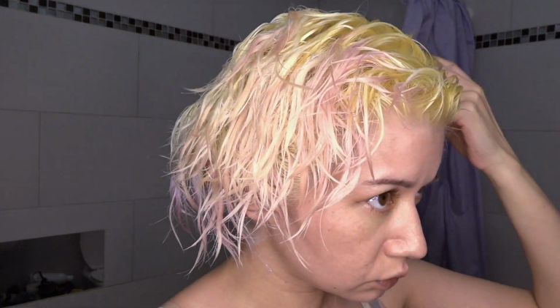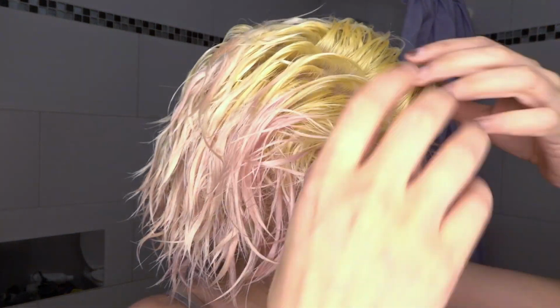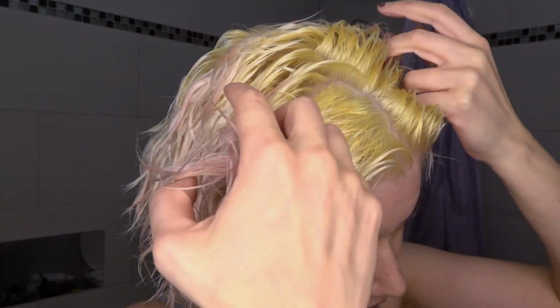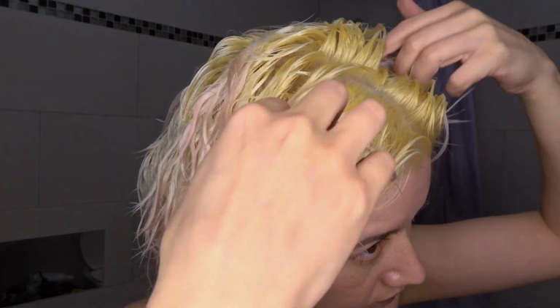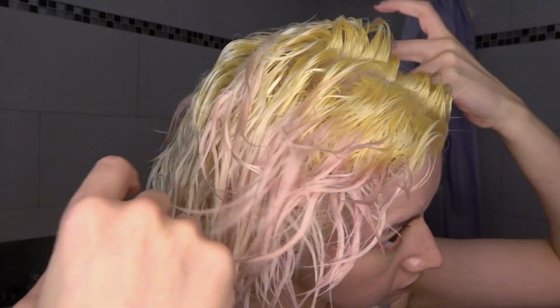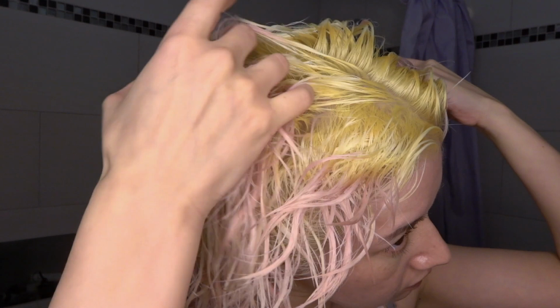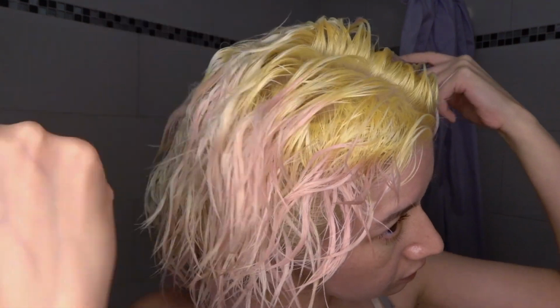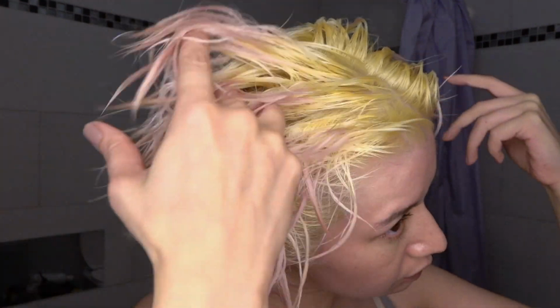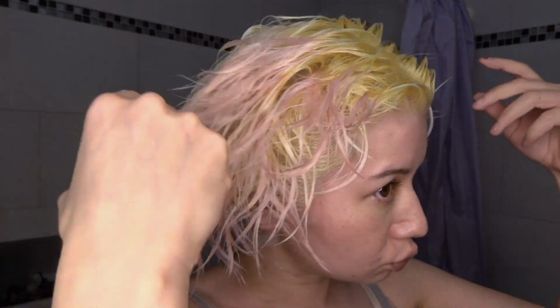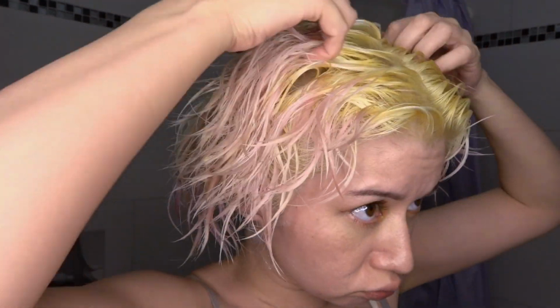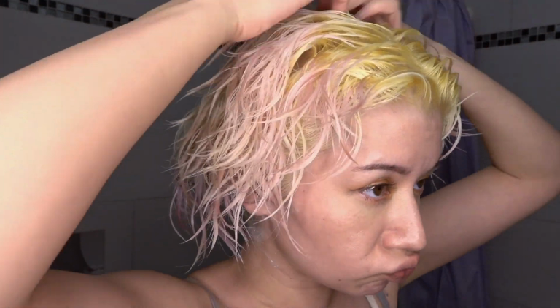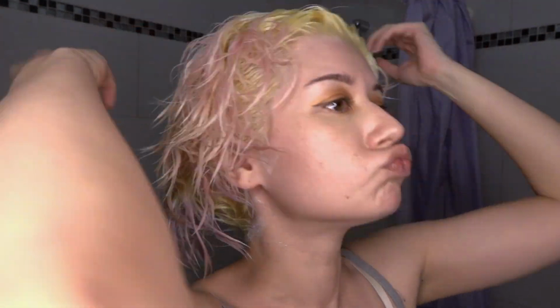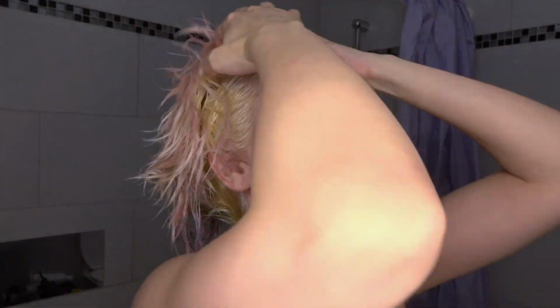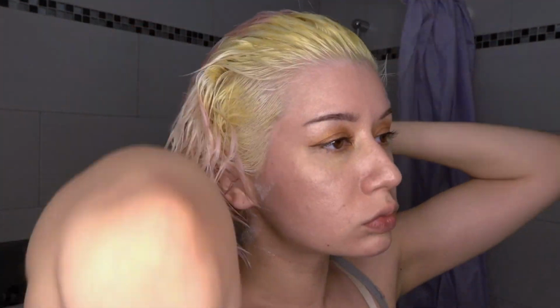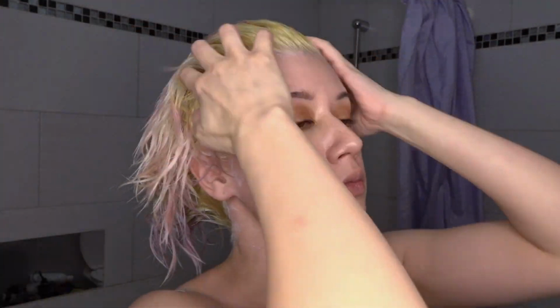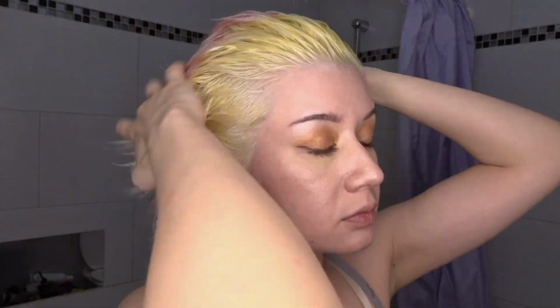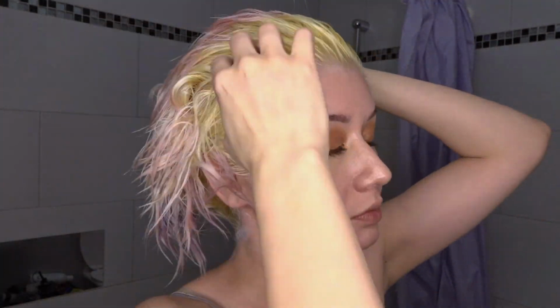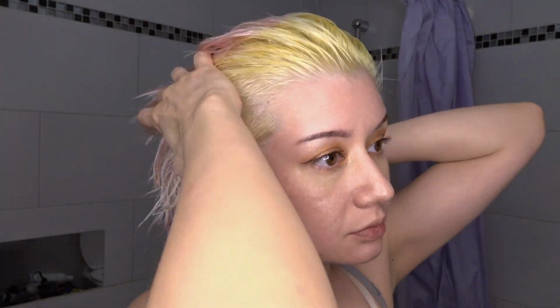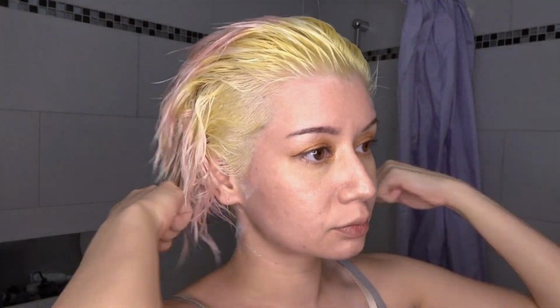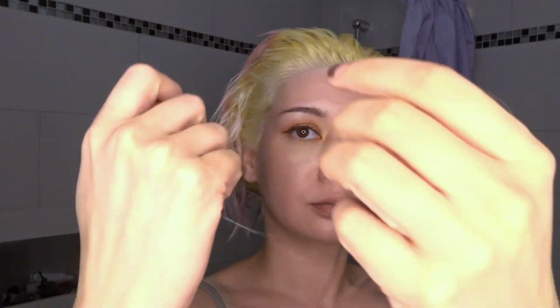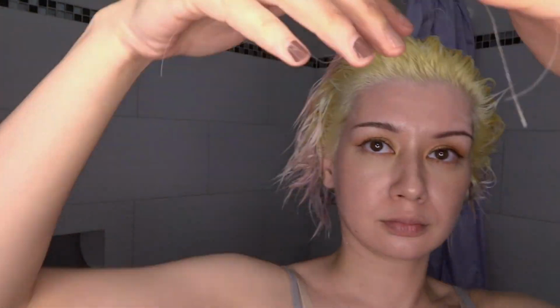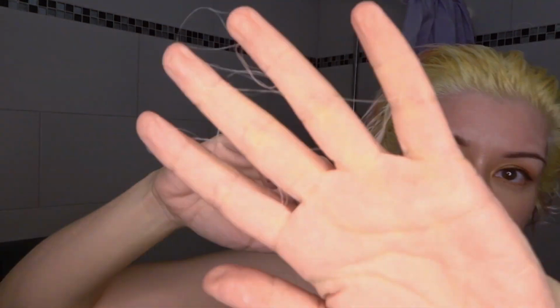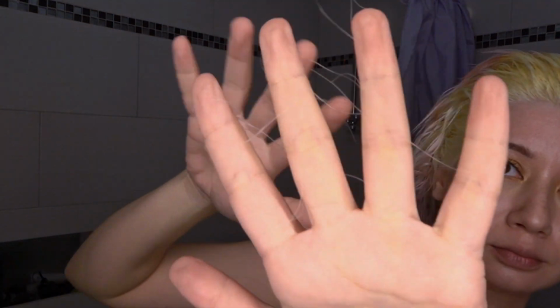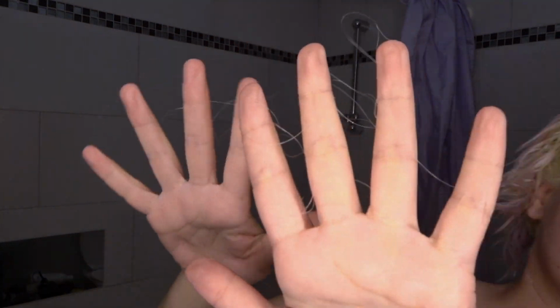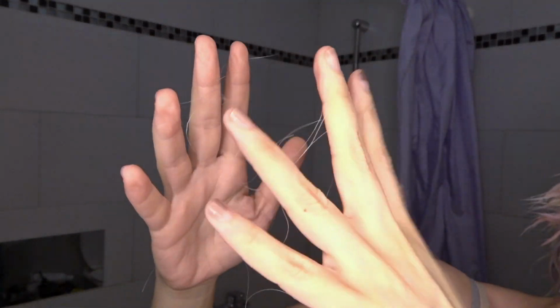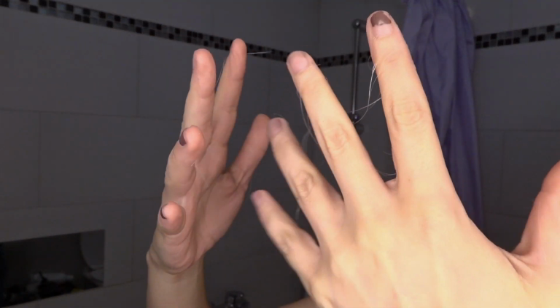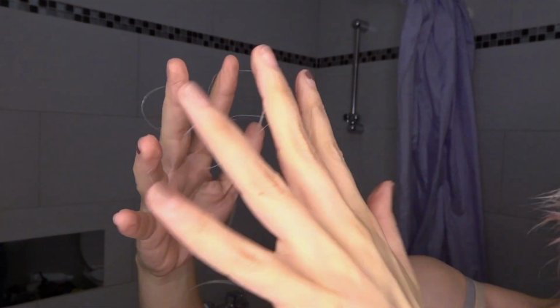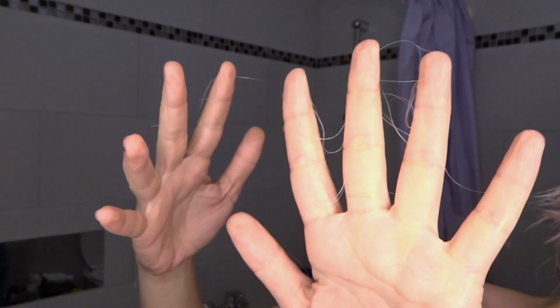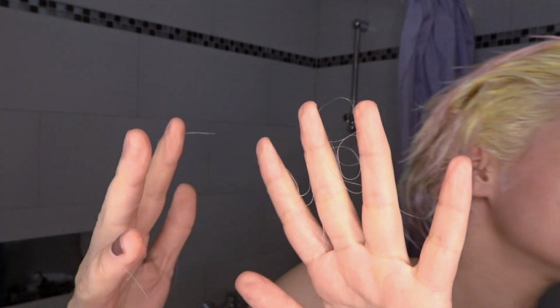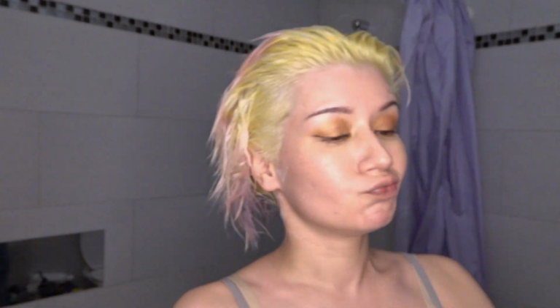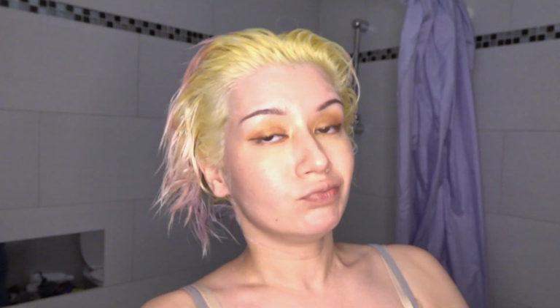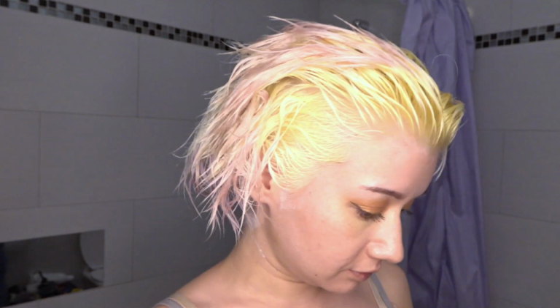Lucky I bought it, because my roots are shining bright yellow. Shining bright yellow. And I'm losing hair. Yeah.